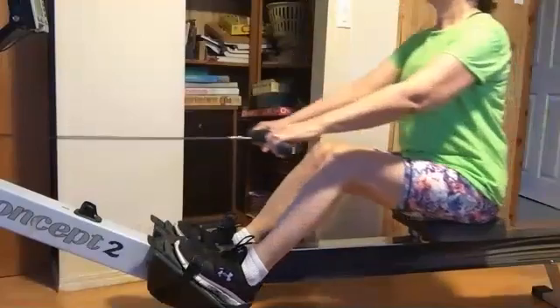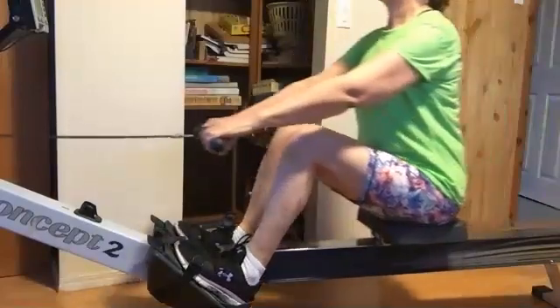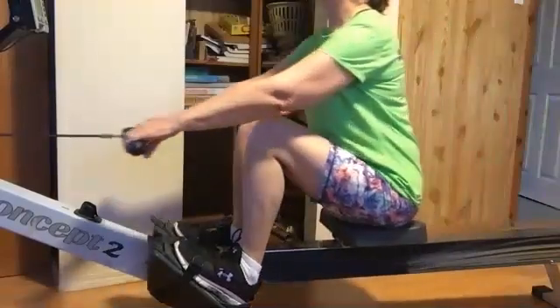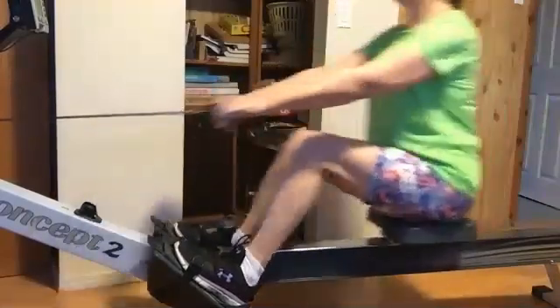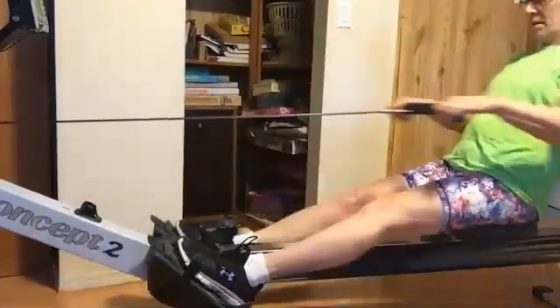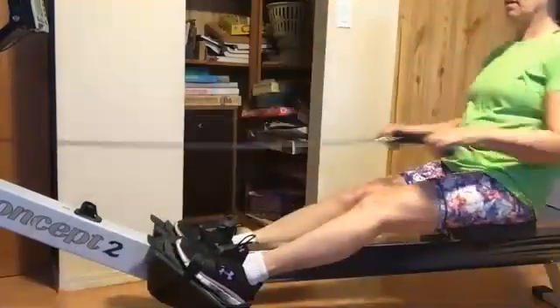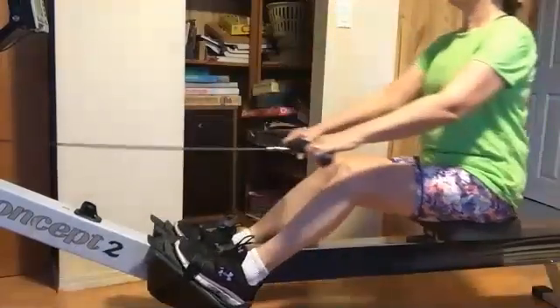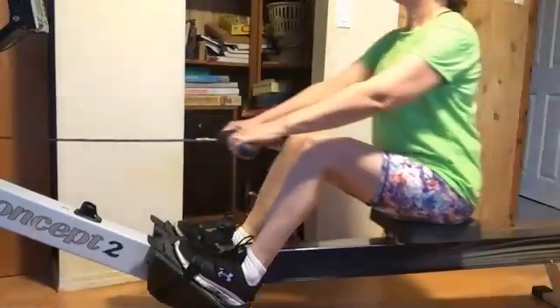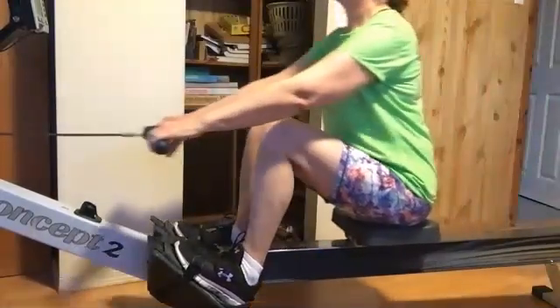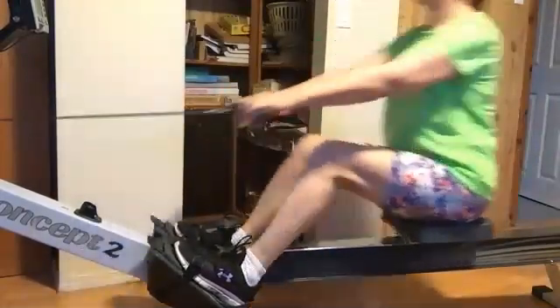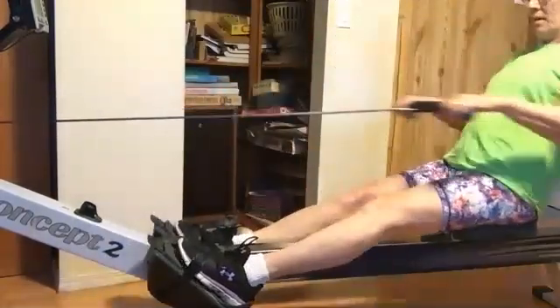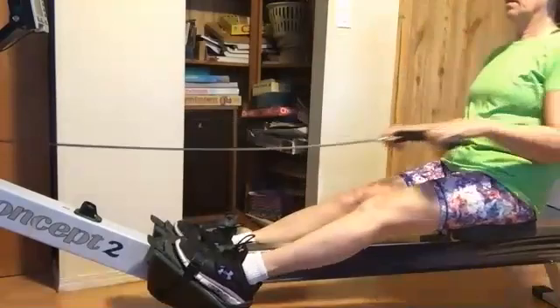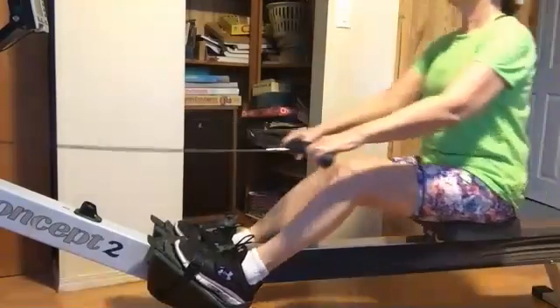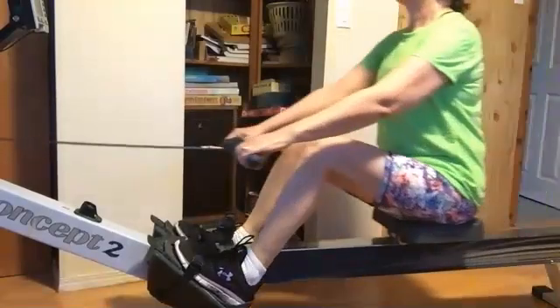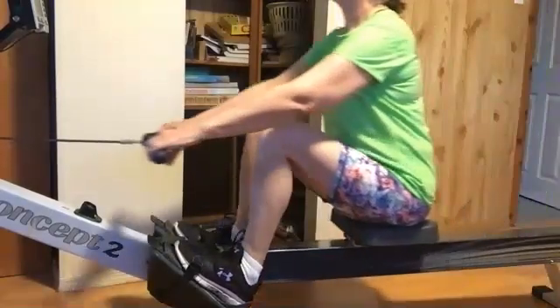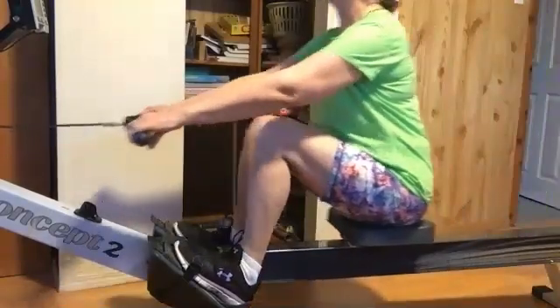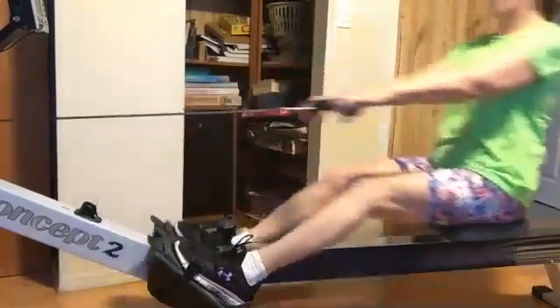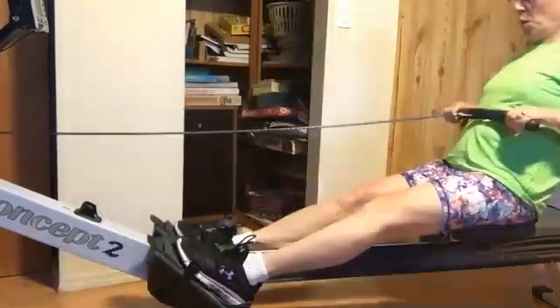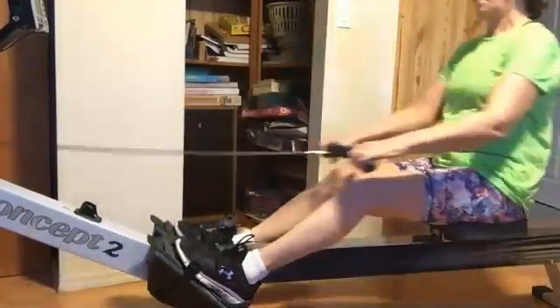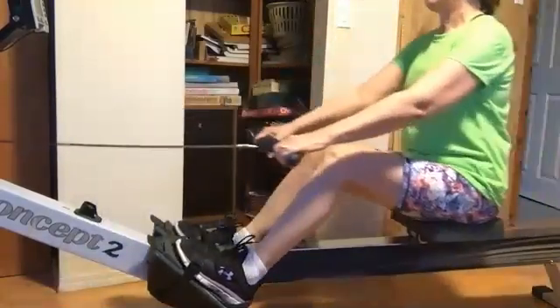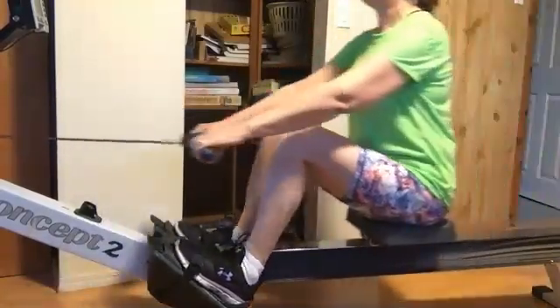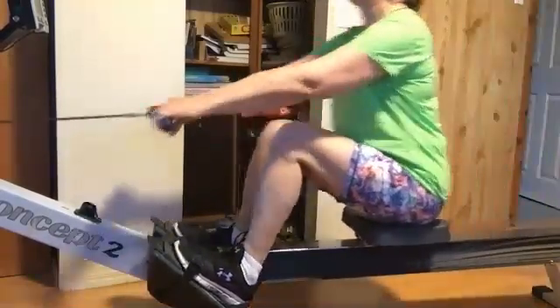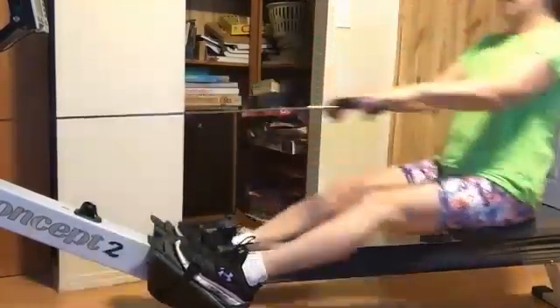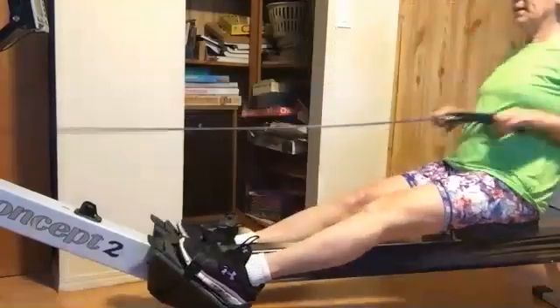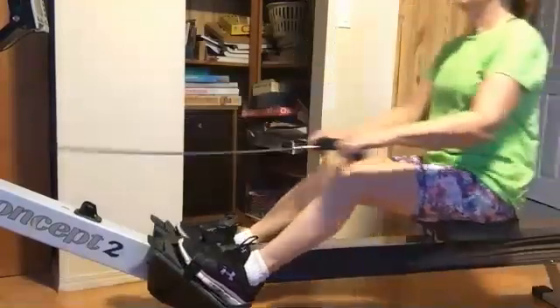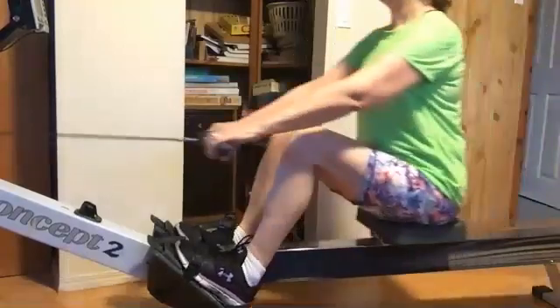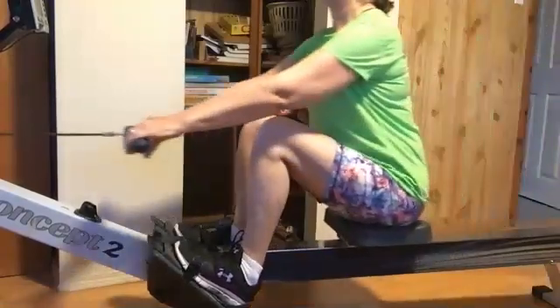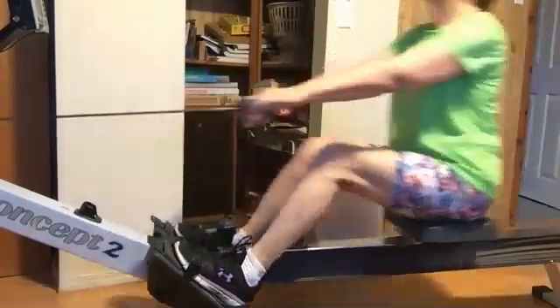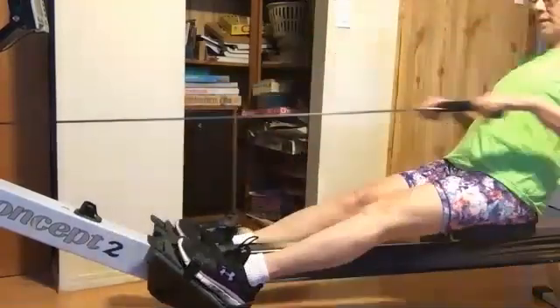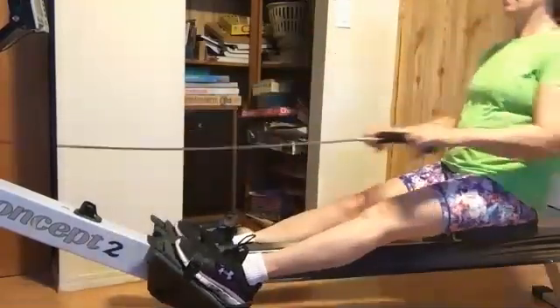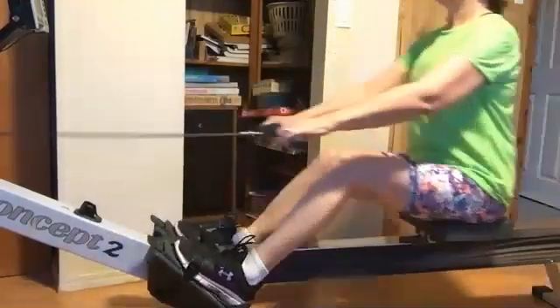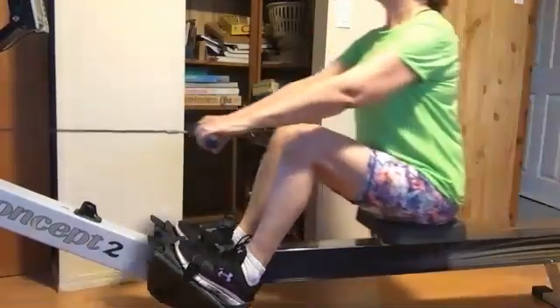We've got about 55 seconds left, then we're going to push it up to that 22. We're going to feel good at those turnaround points — we're going to transition through them very smoothly, very continuous.